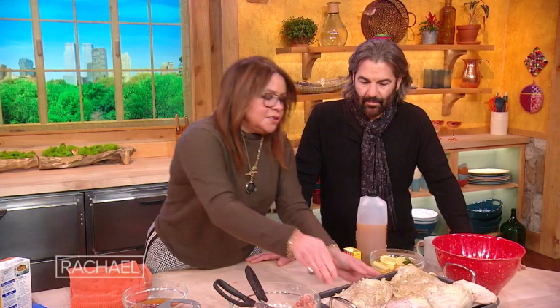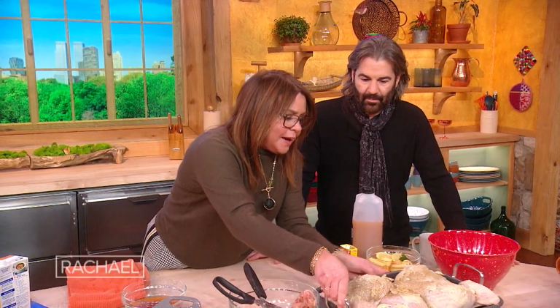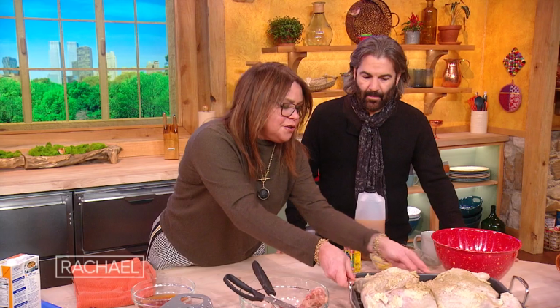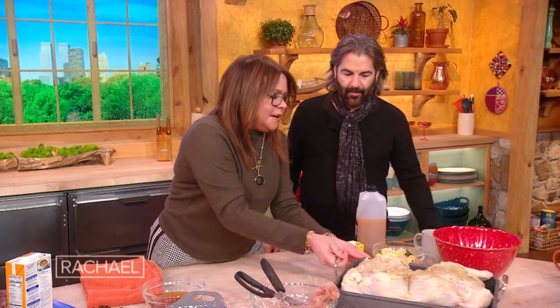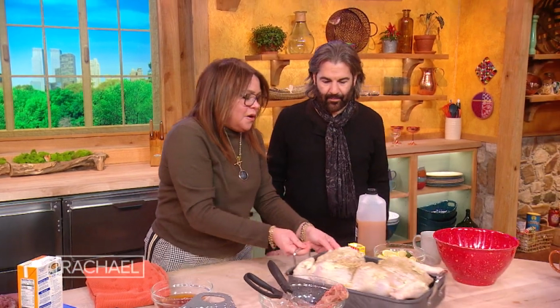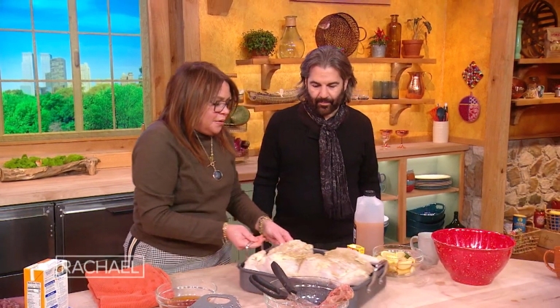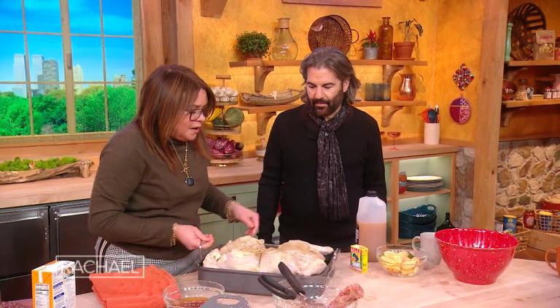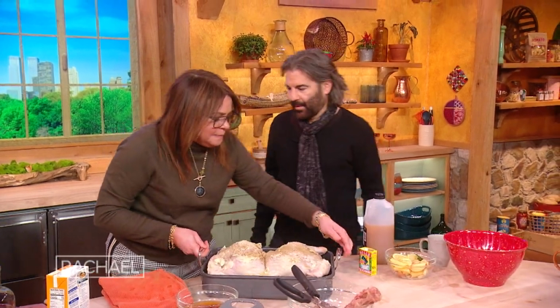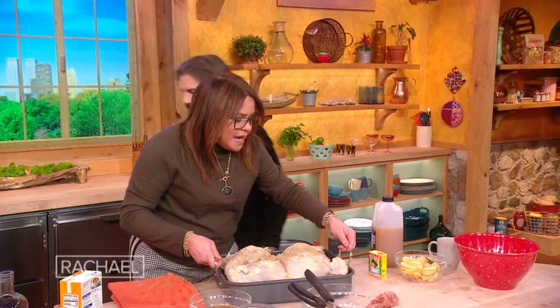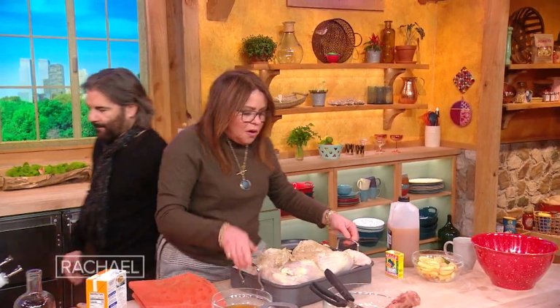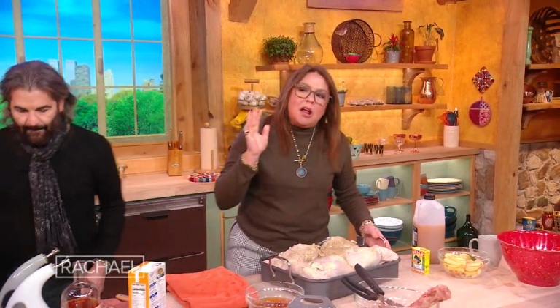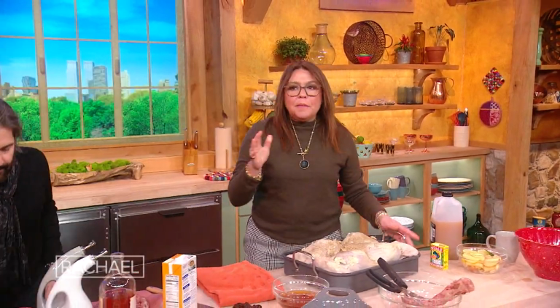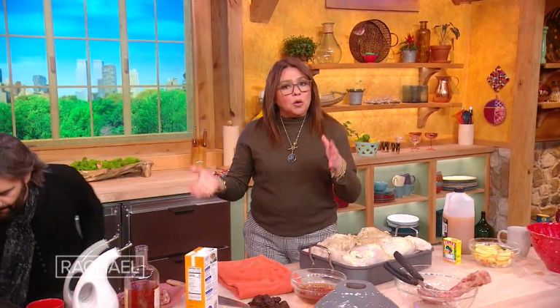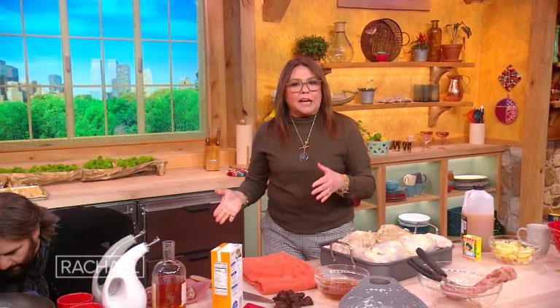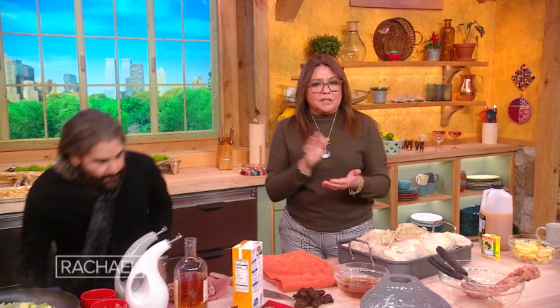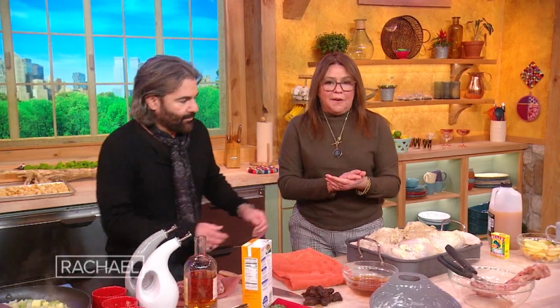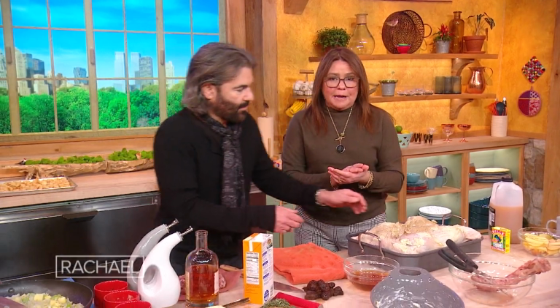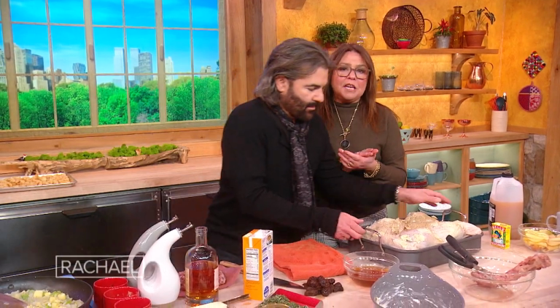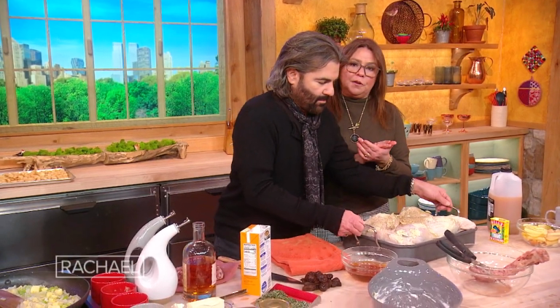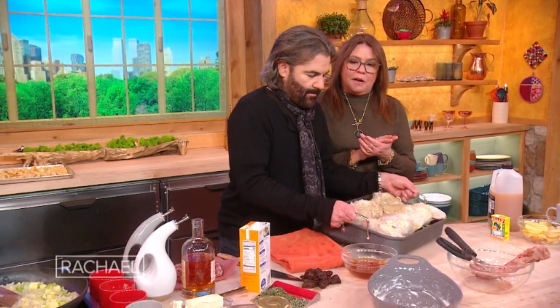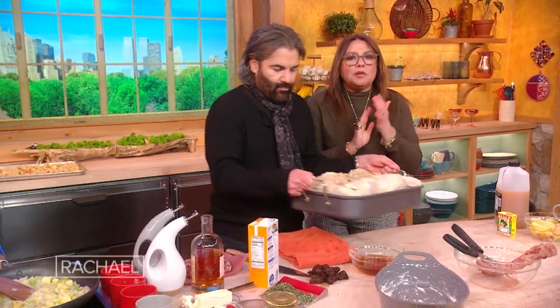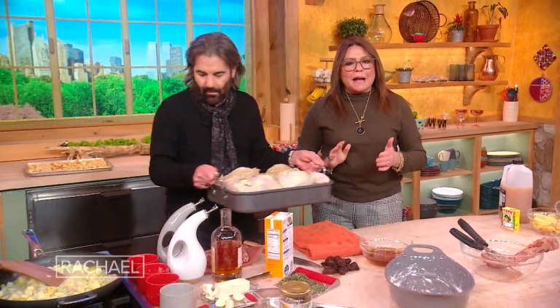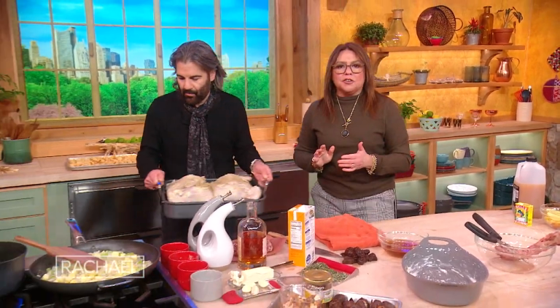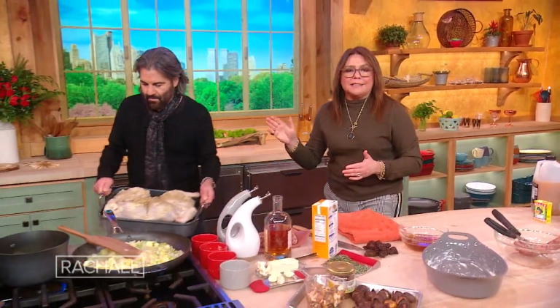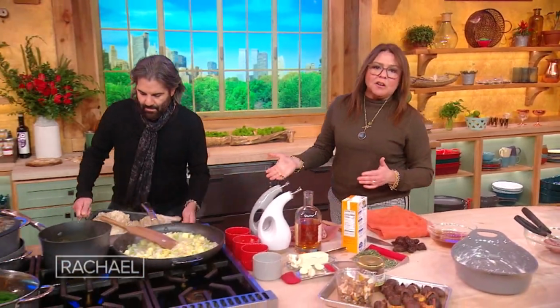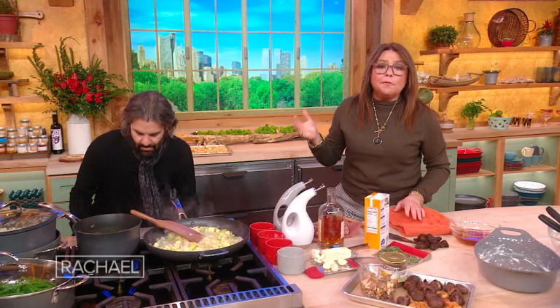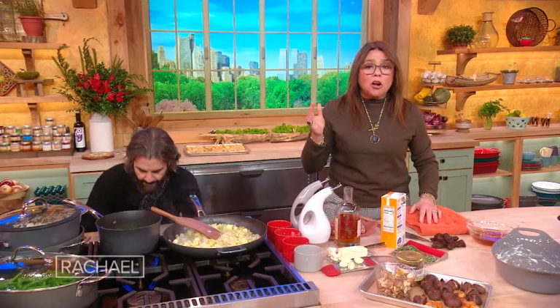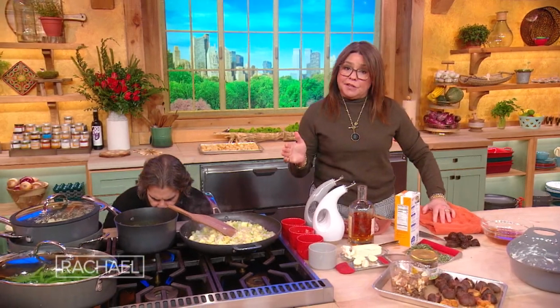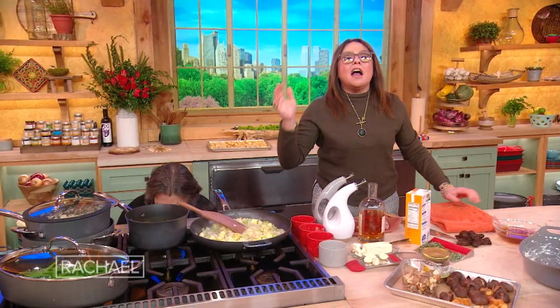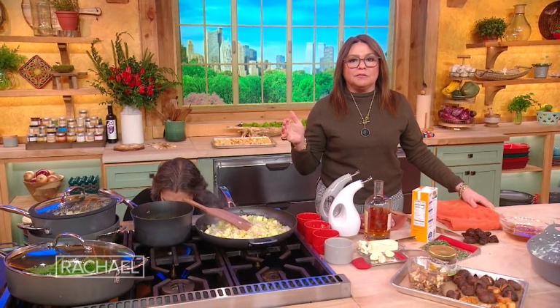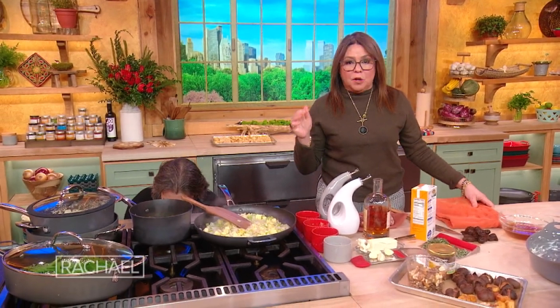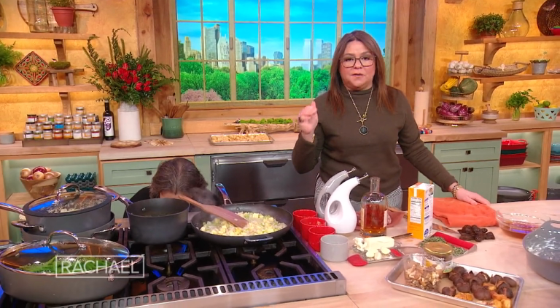So we have our turkey ready to go. Now, if you're making a whole turkey, it's 325°F, 15 minutes for every pound. When you make a spatchcock turkey, it's center oven, 400 degrees, until it reaches 165°F.